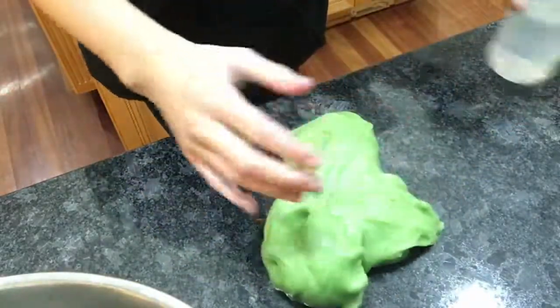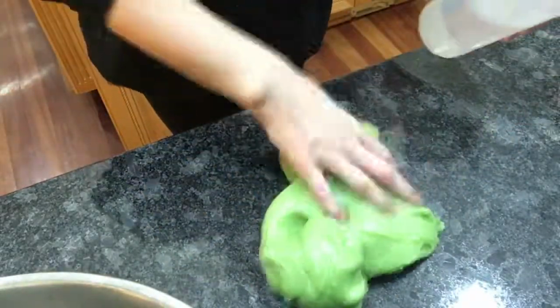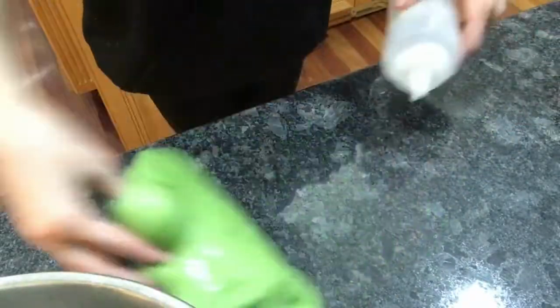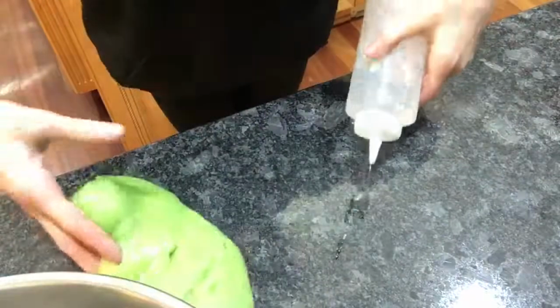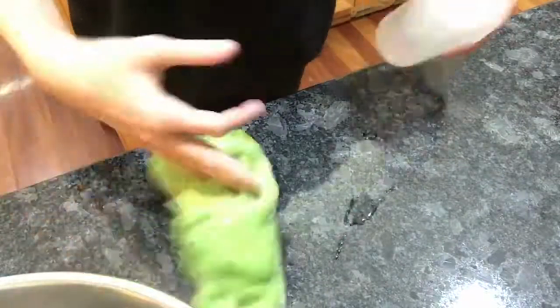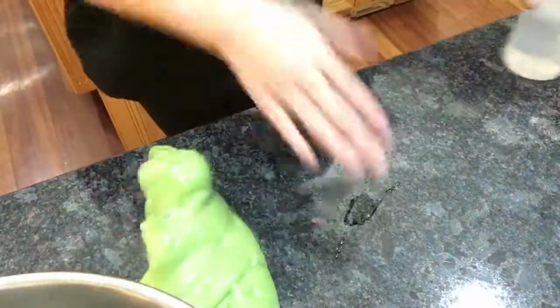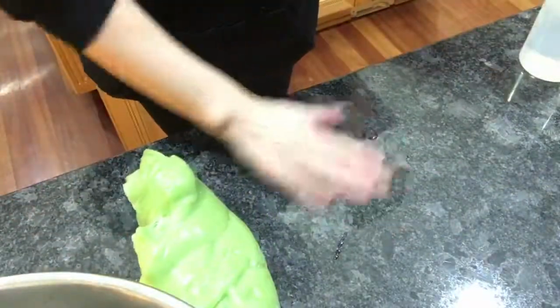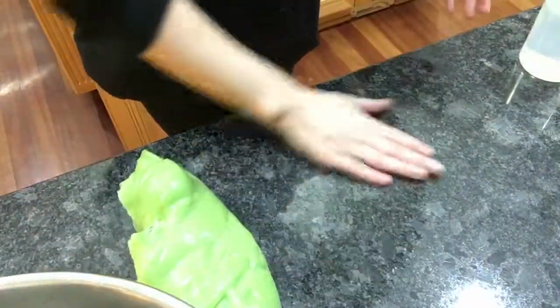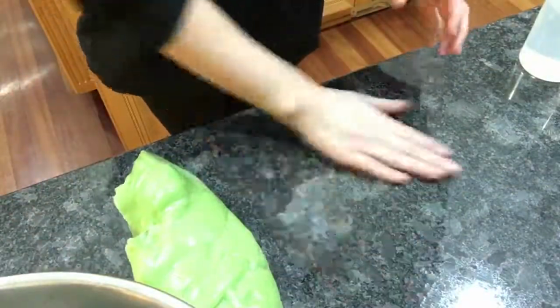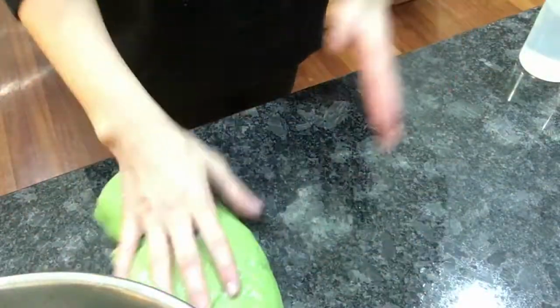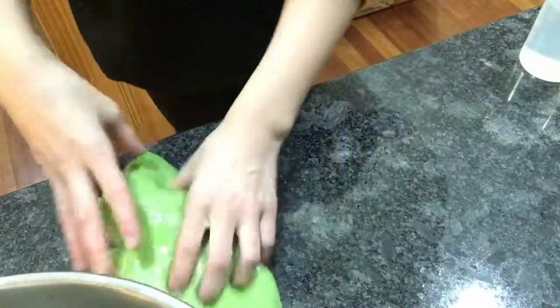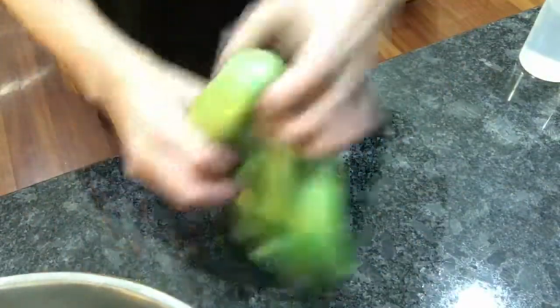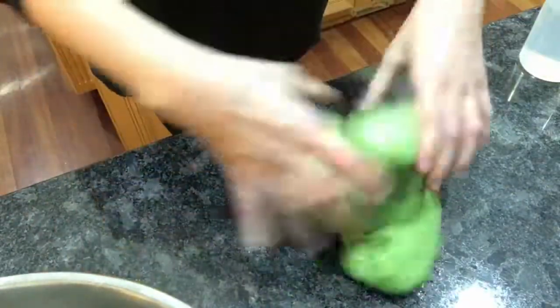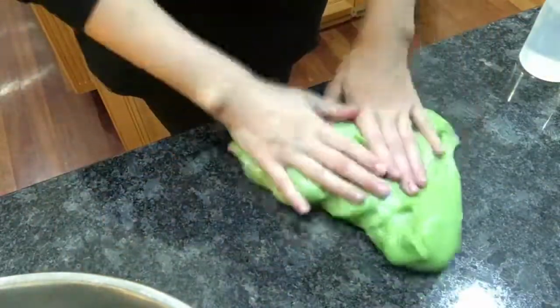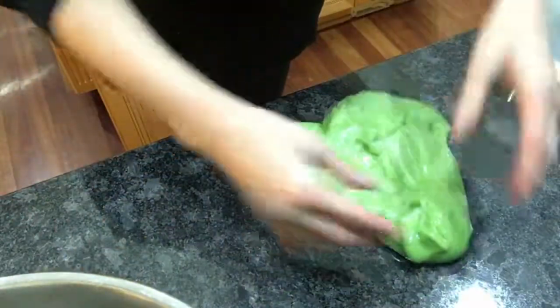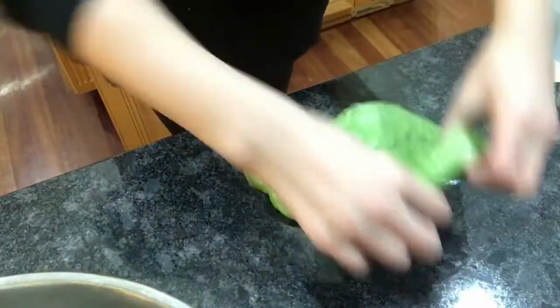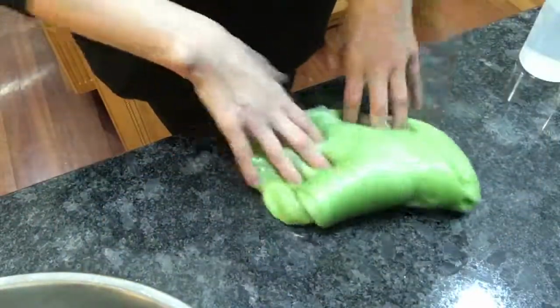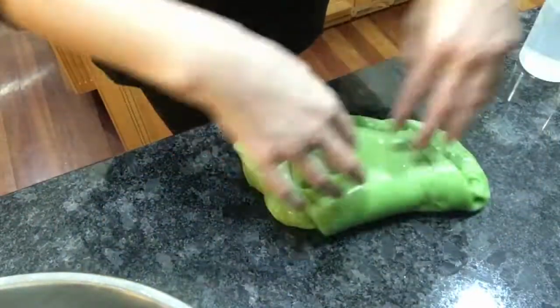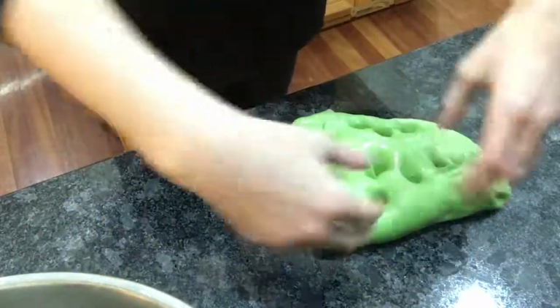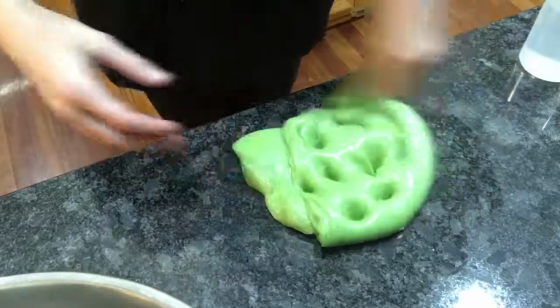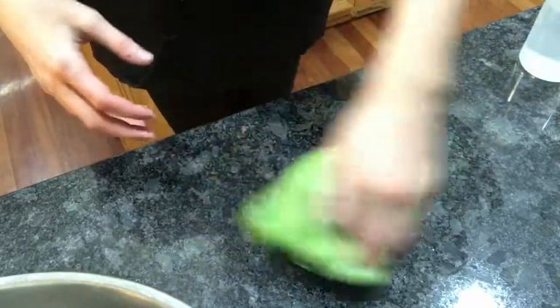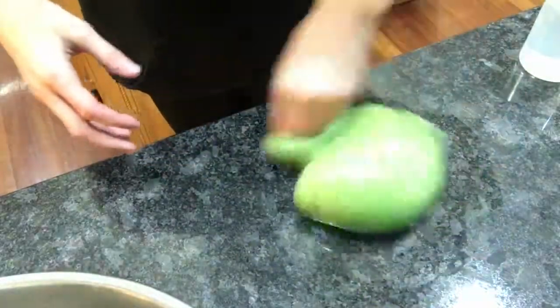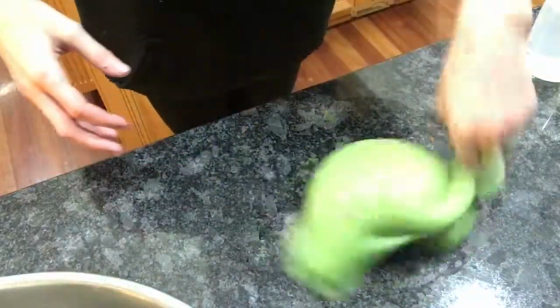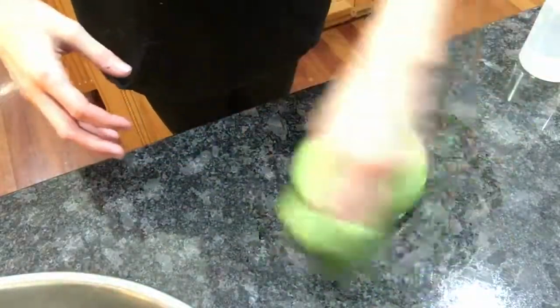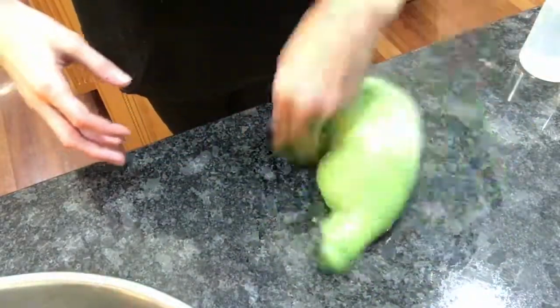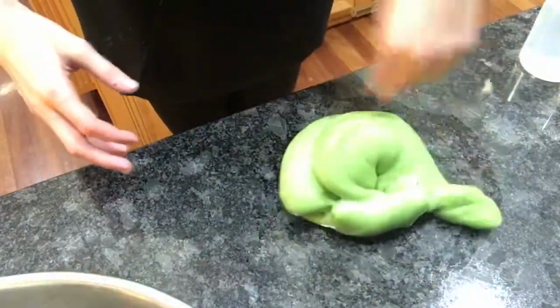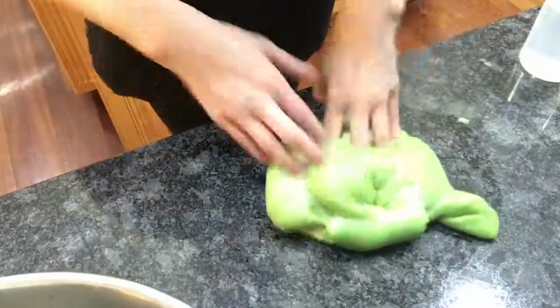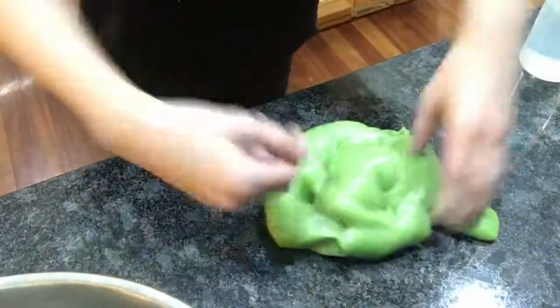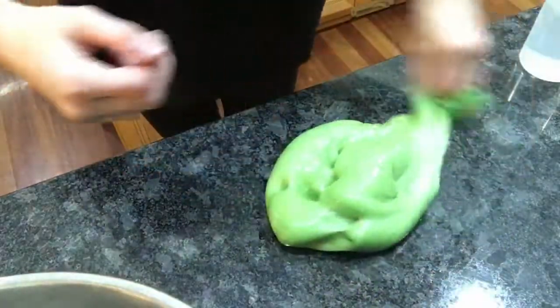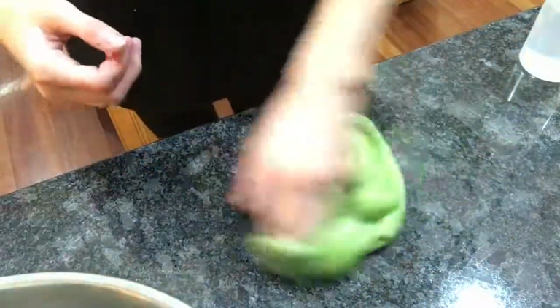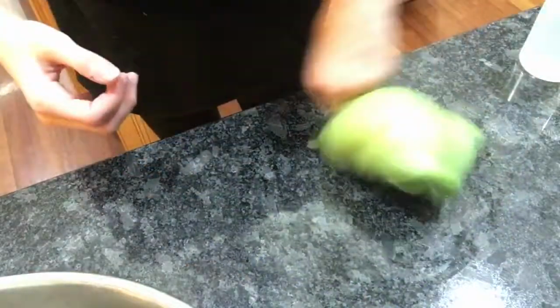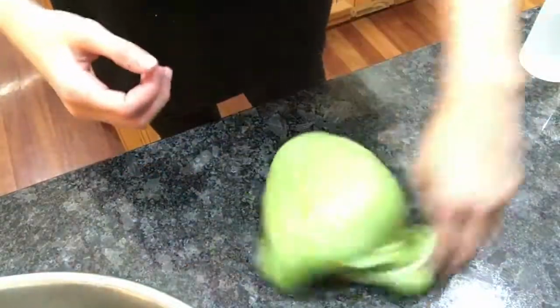So what I do, I just add a little bit of borax to the table and I just let my slime swim around in that borax.